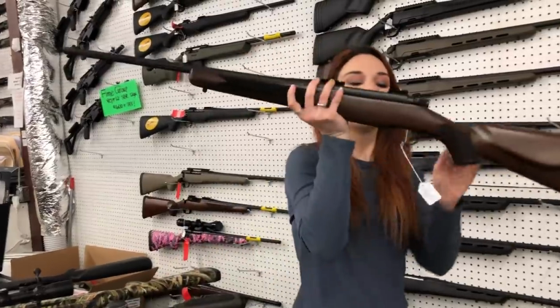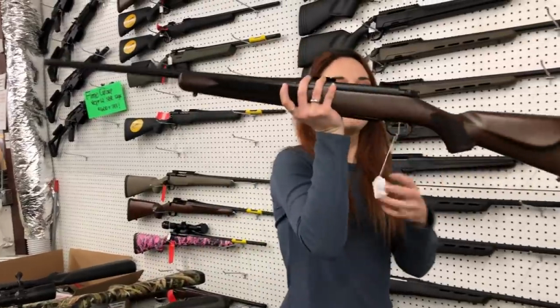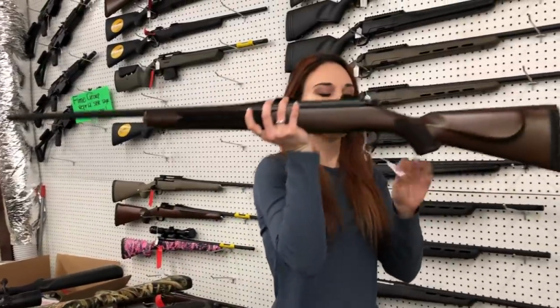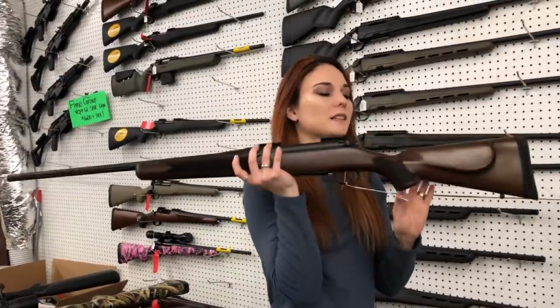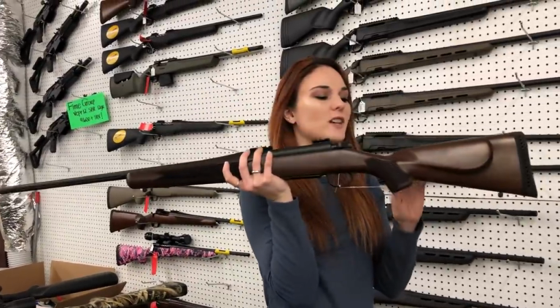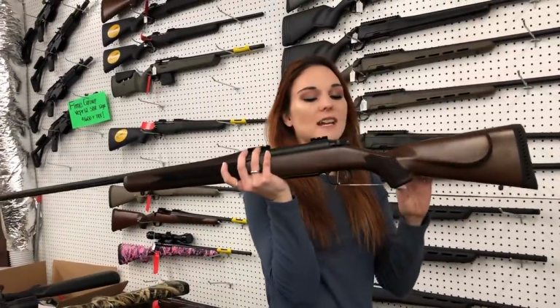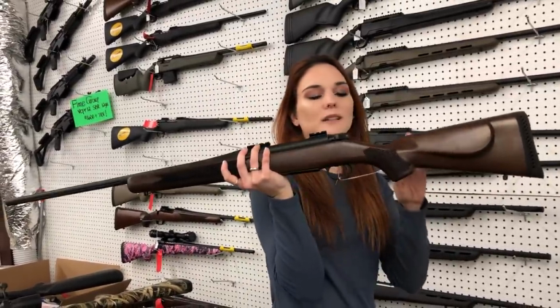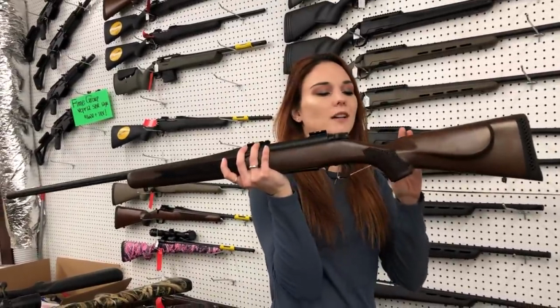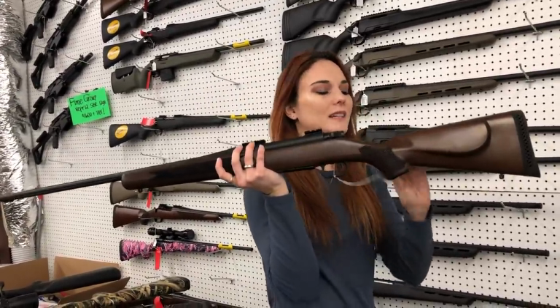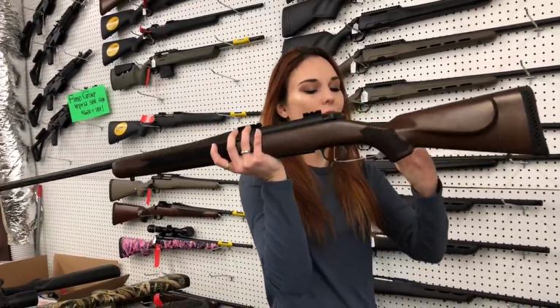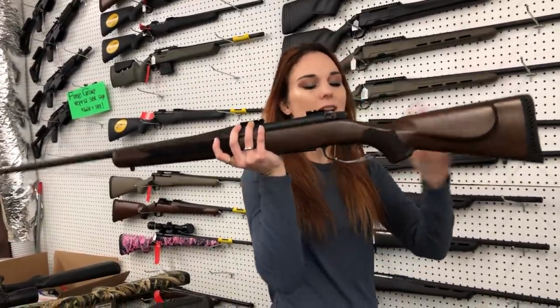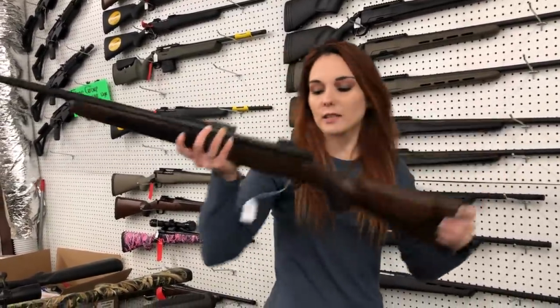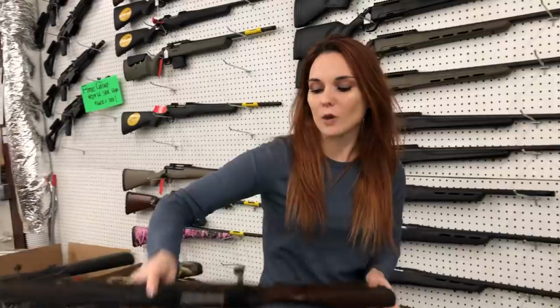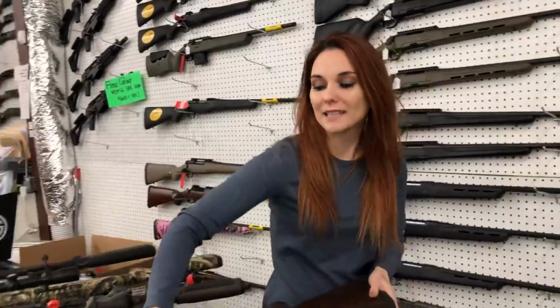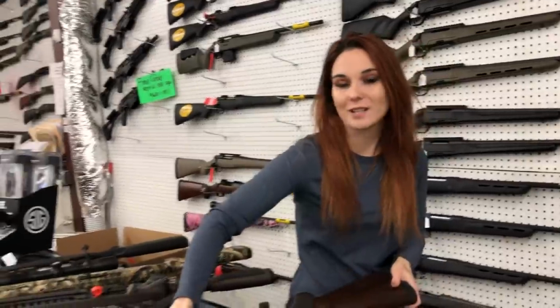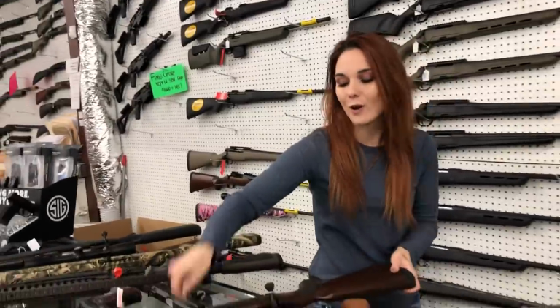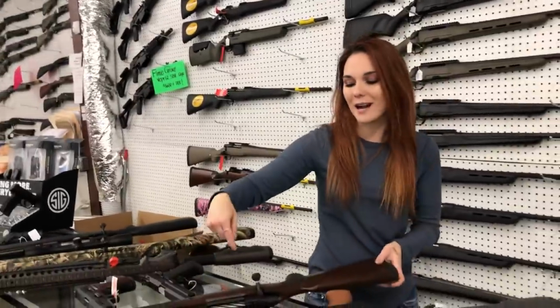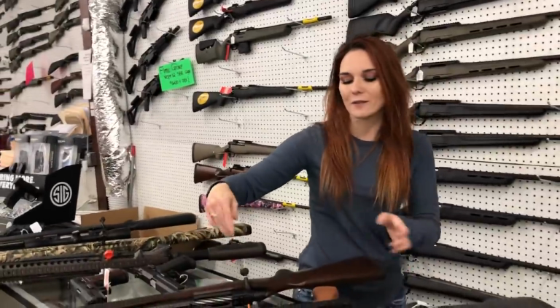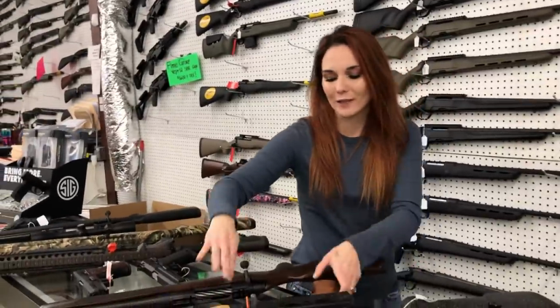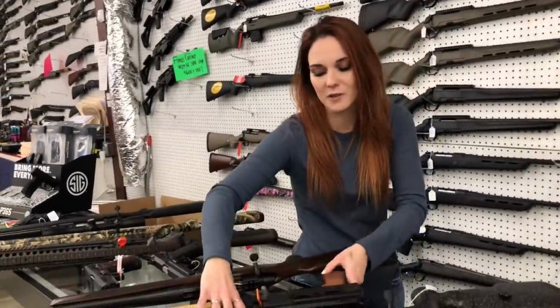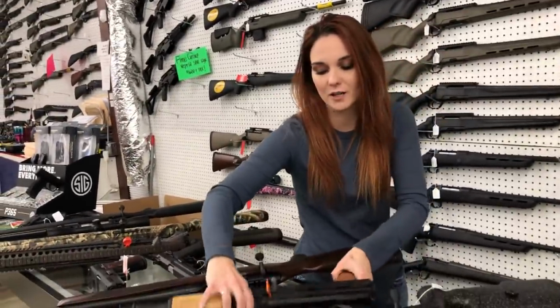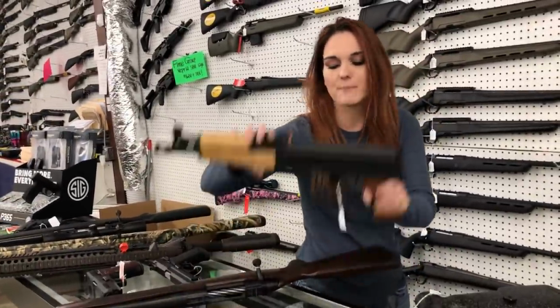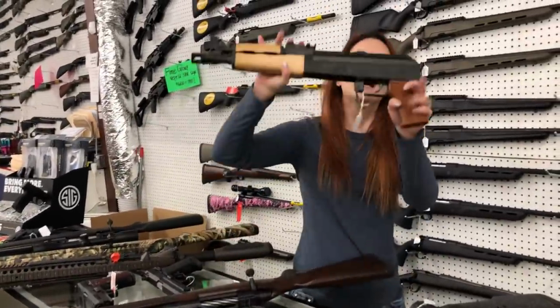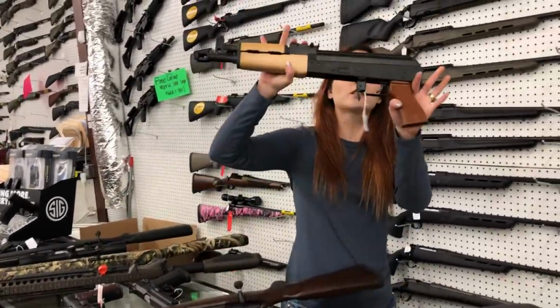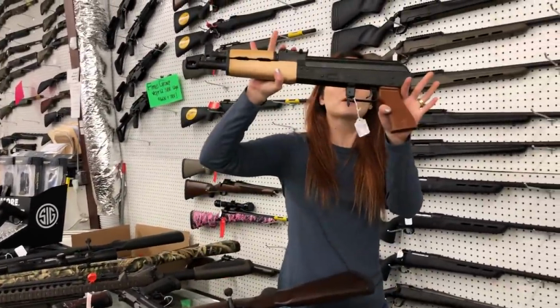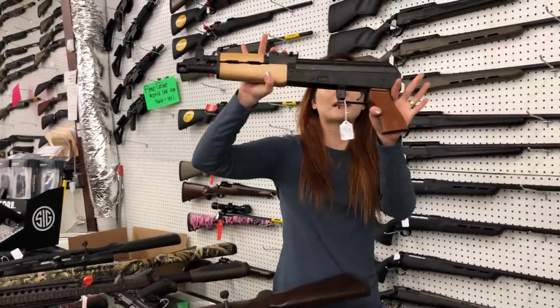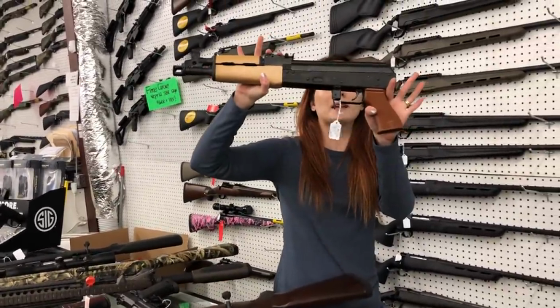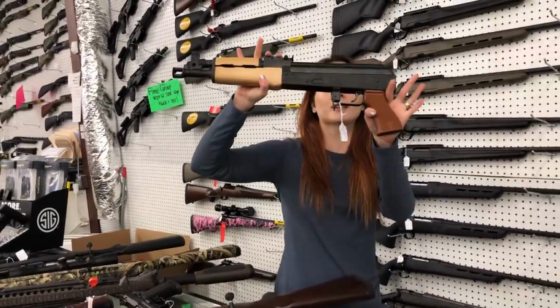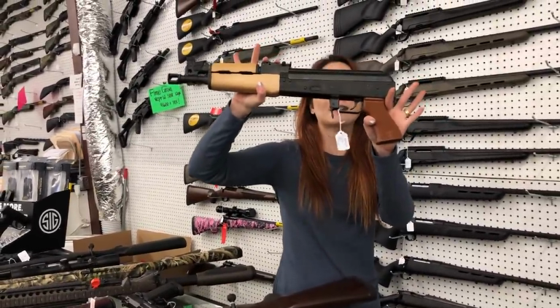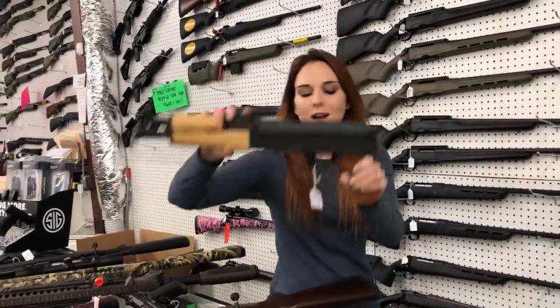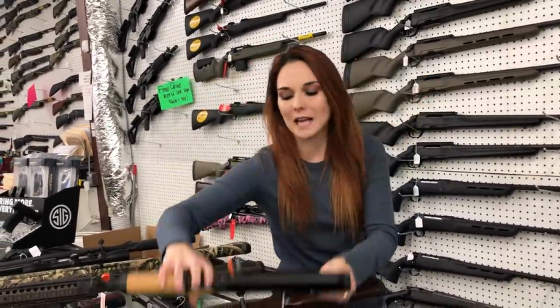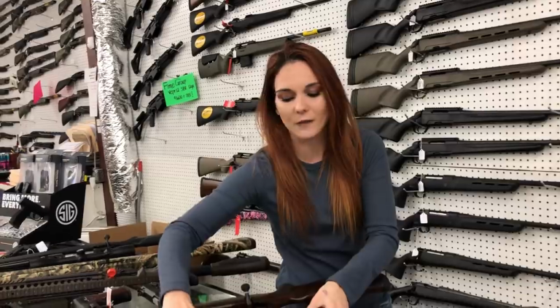Mossberg Patriot in the wood stock in a .270 — she's going to be $460, but I do have quite a variety of different calibers in stock on that. Century Arms Vska pistols are in stock at $705.